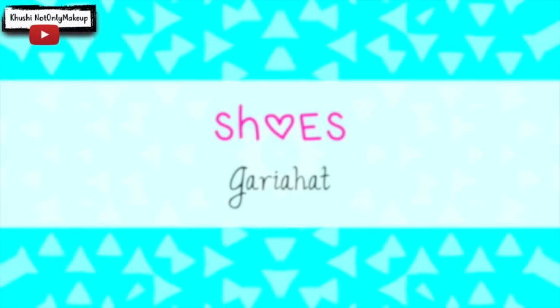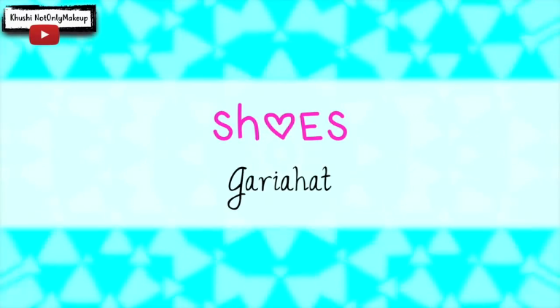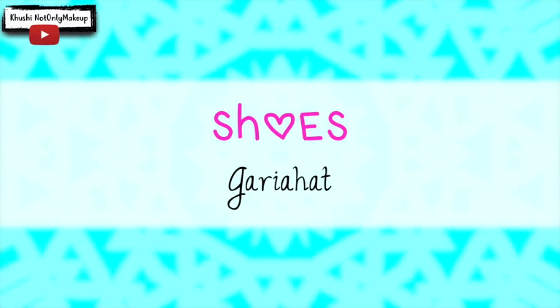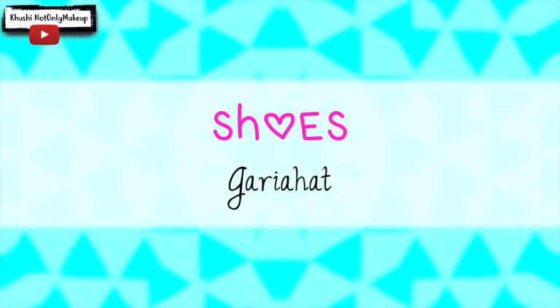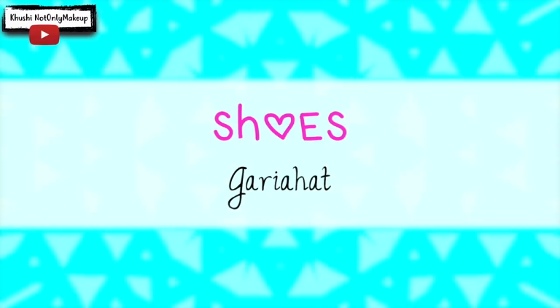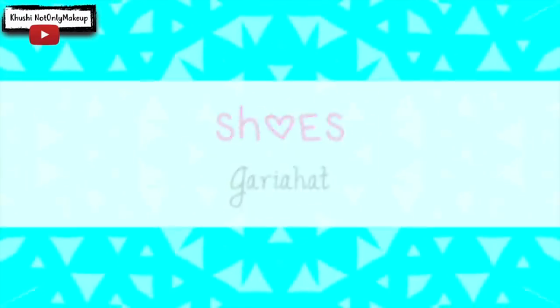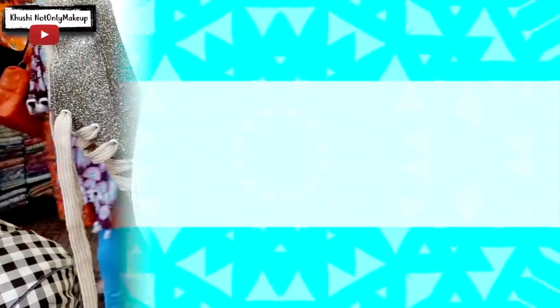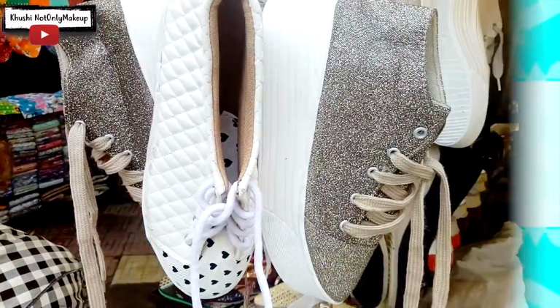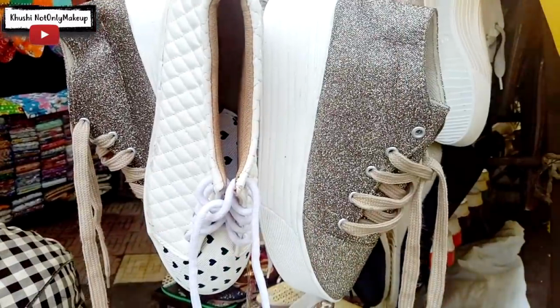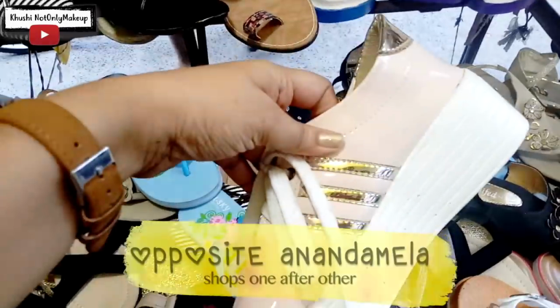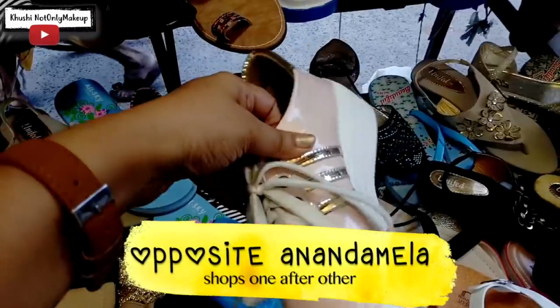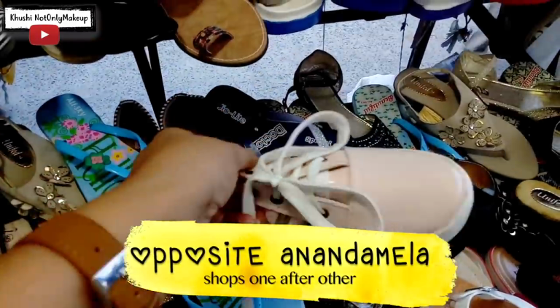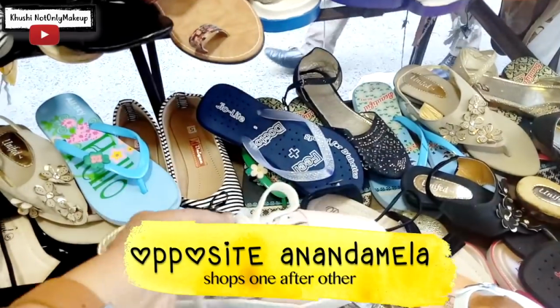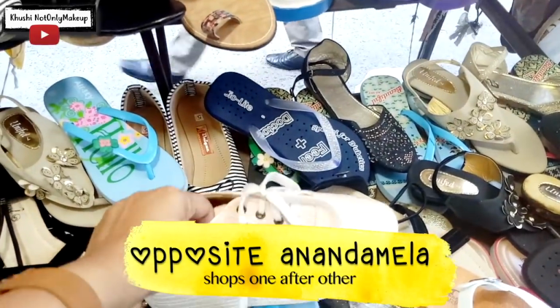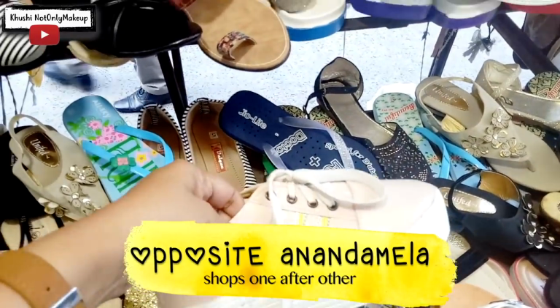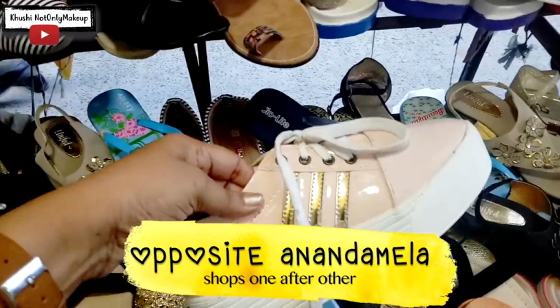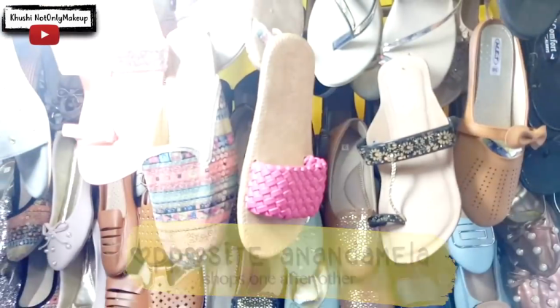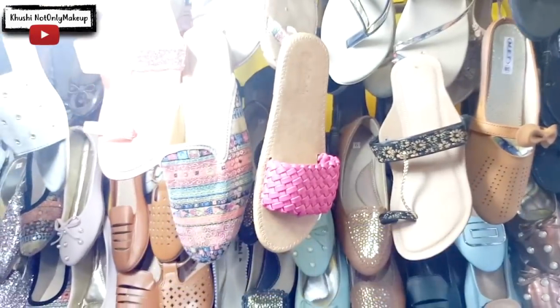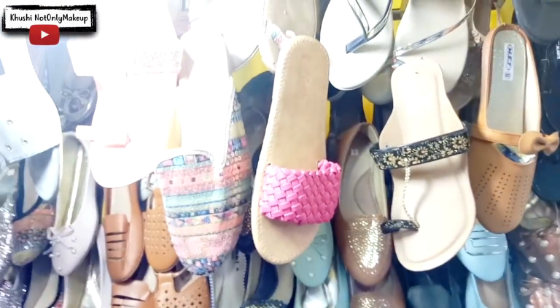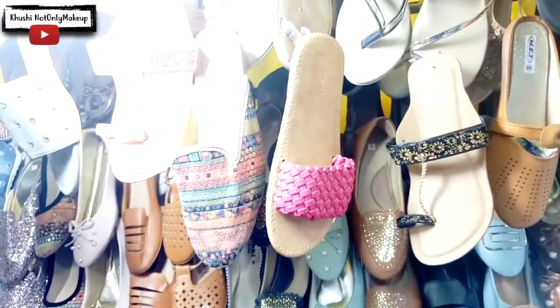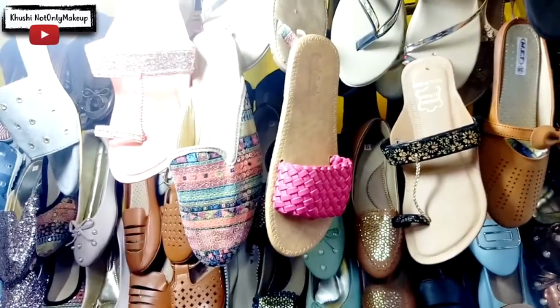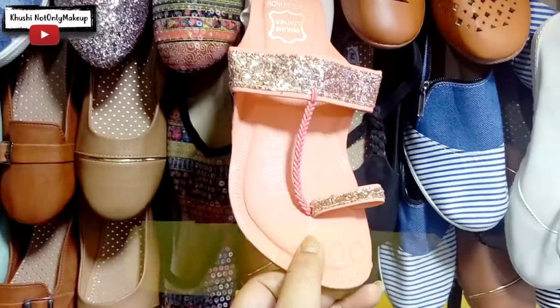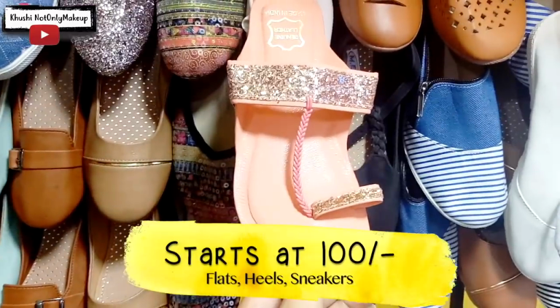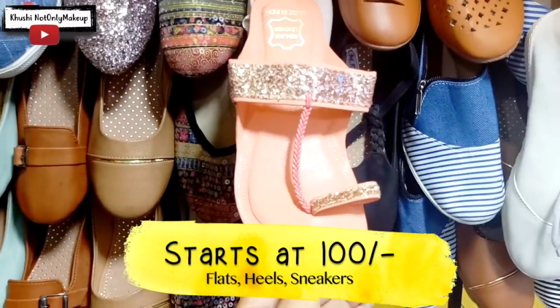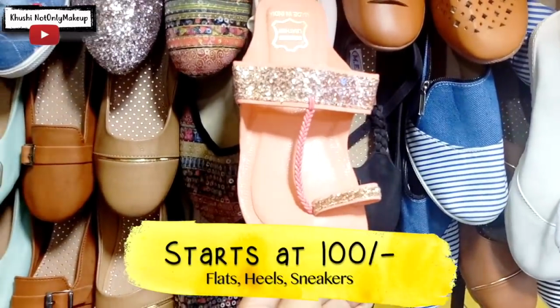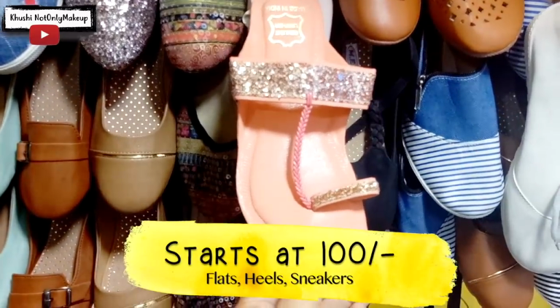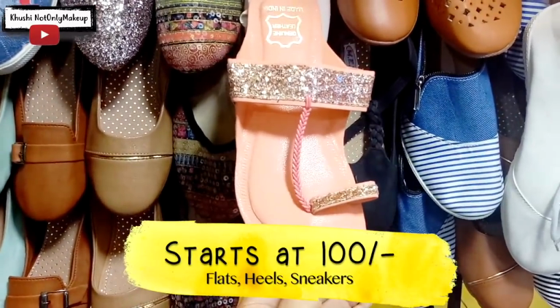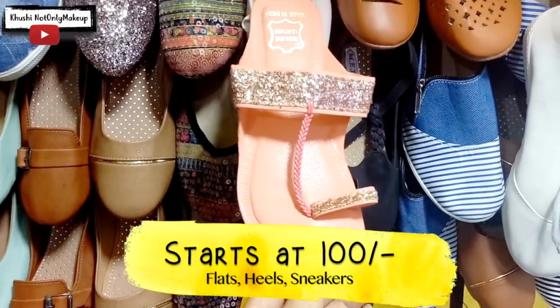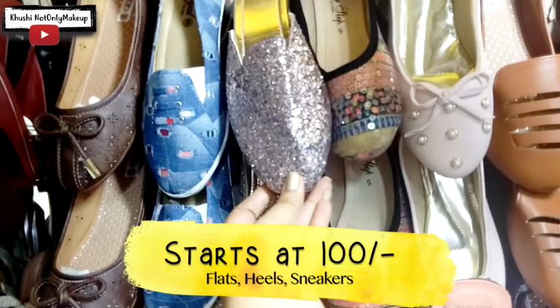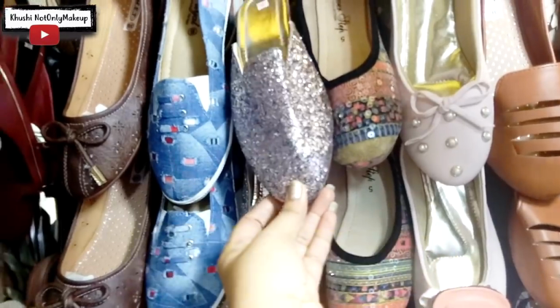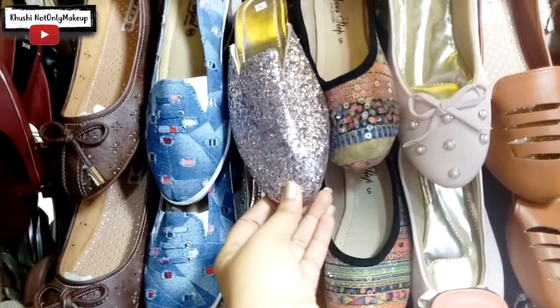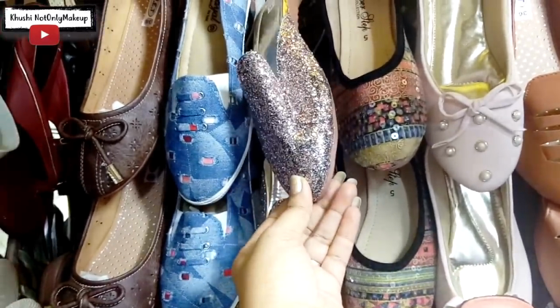Moving on to footwear — right opposite Anandumela, there are a couple of shoe shops. You can see a queue of shops over there which sport heels, flats, ethnic and all variety, starting from Rs. 100 onwards.